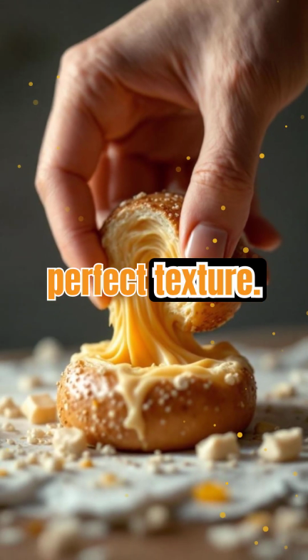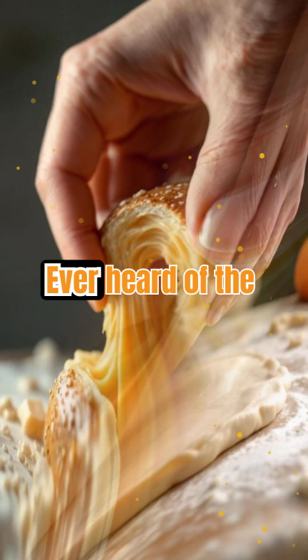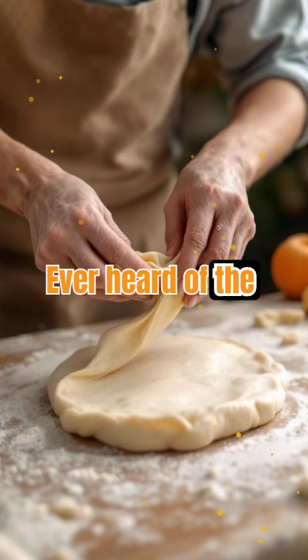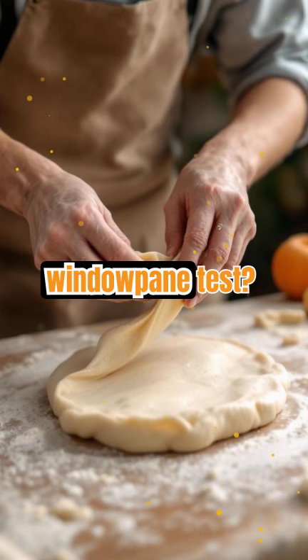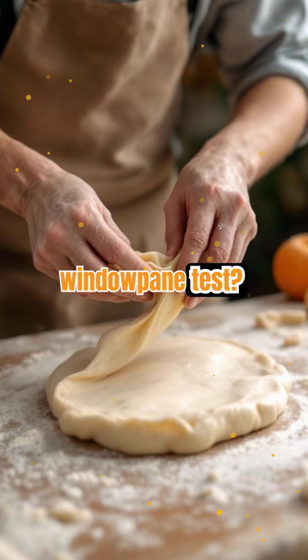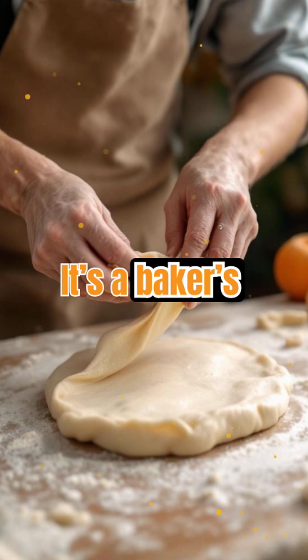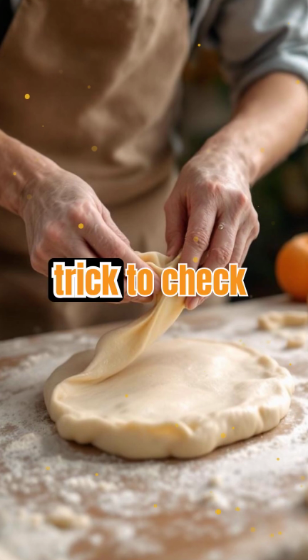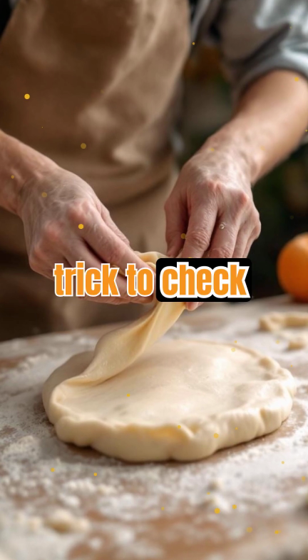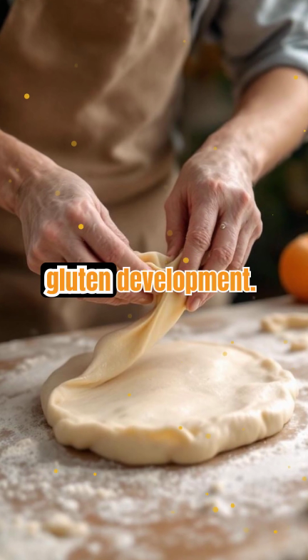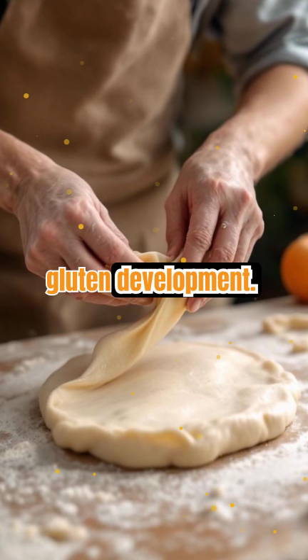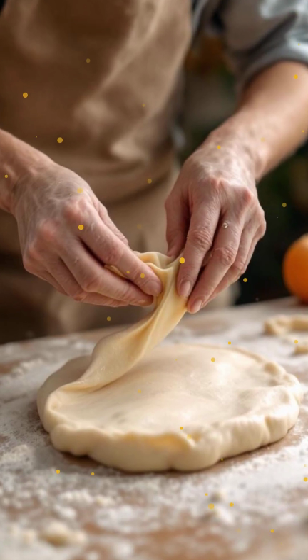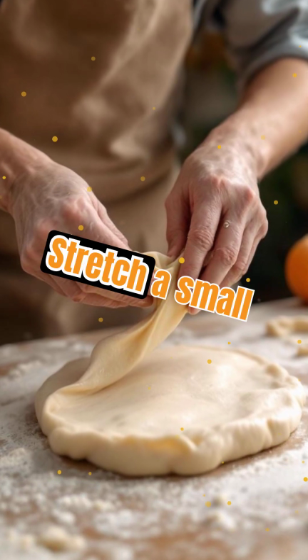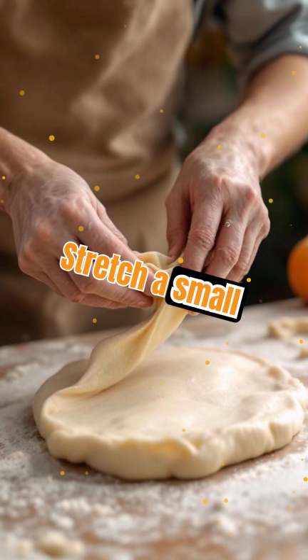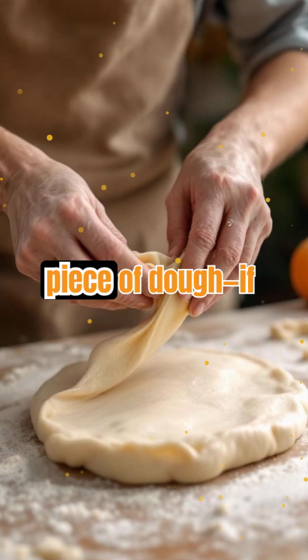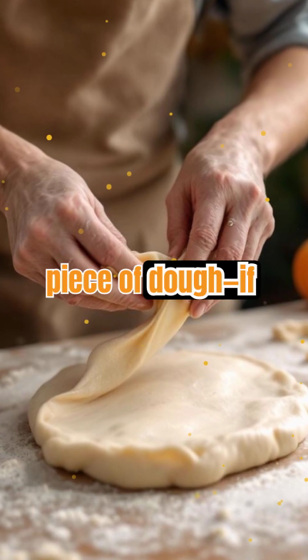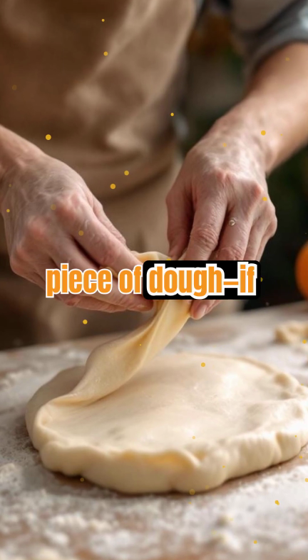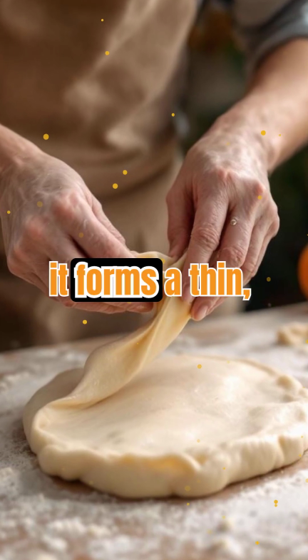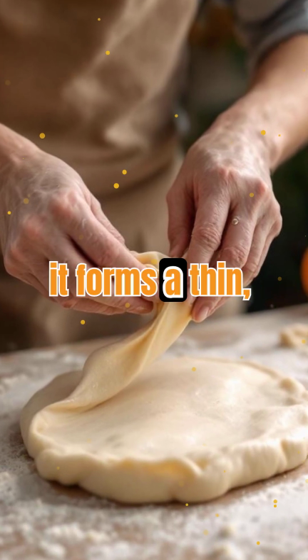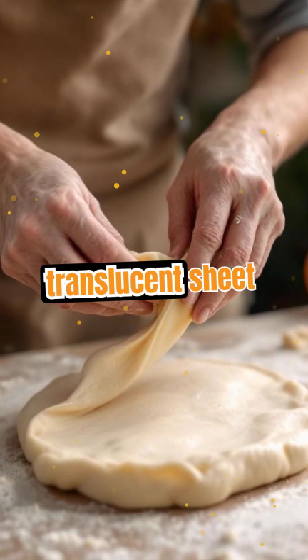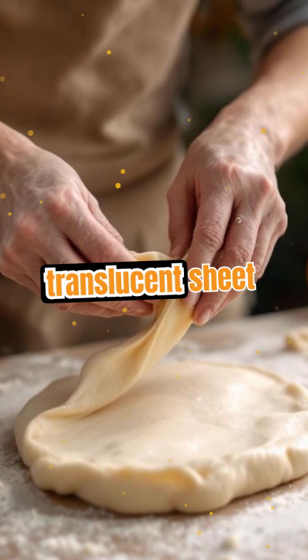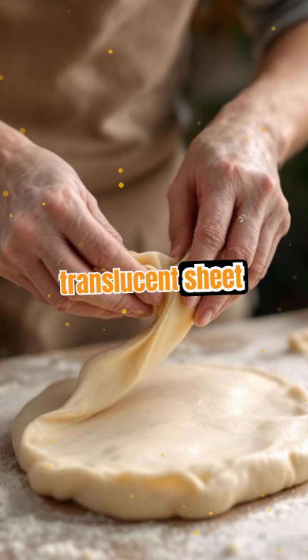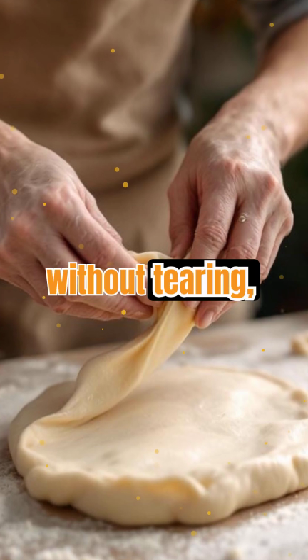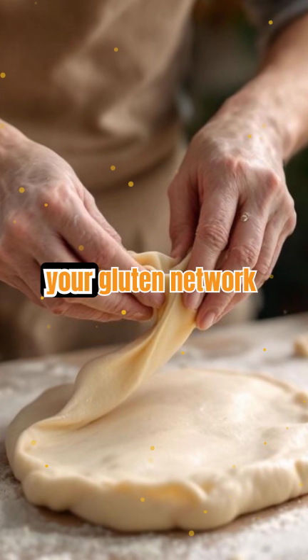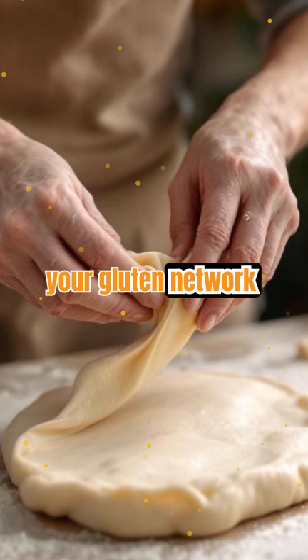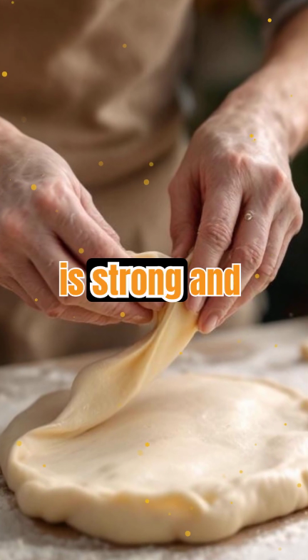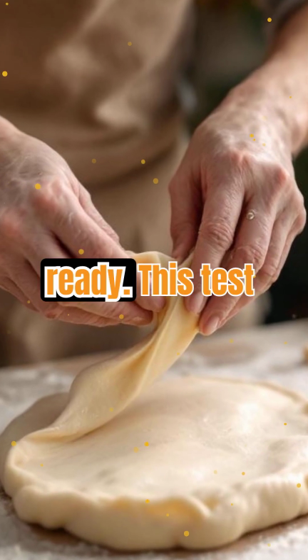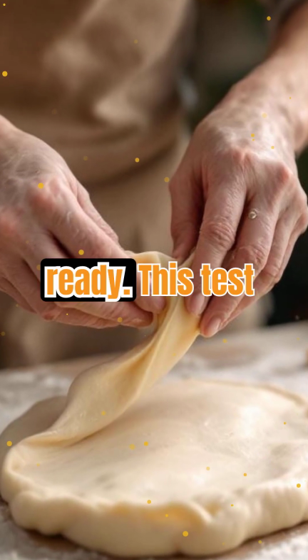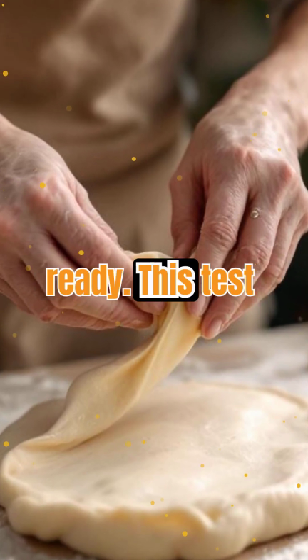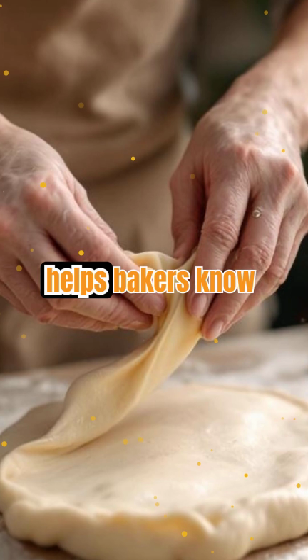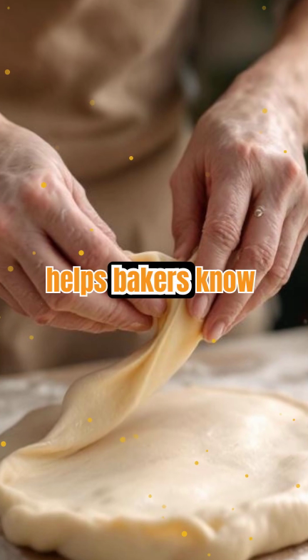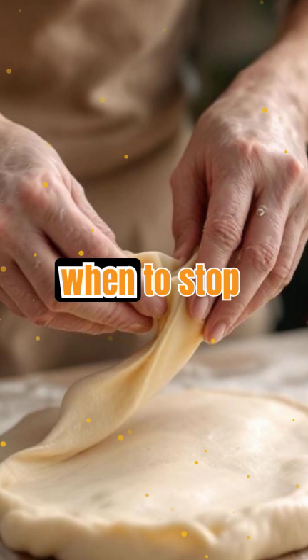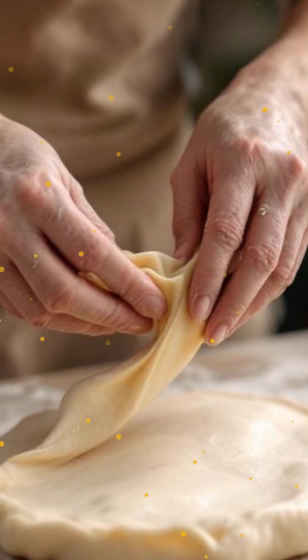Ever heard of the windowpane test? It's a baker's trick to check gluten development. Stretch a small piece of dough — if it forms a thin, translucent sheet without tearing, your gluten network is strong and ready. This test helps bakers know when to stop kneading.